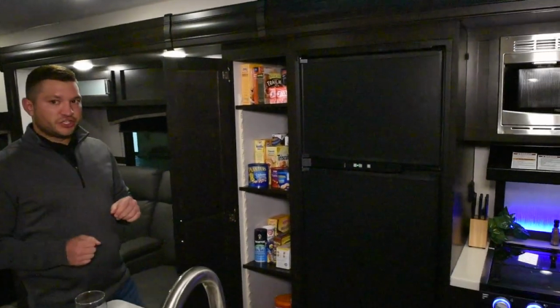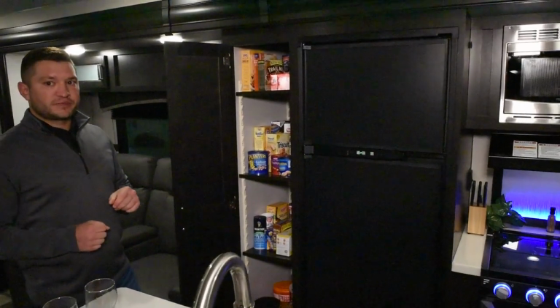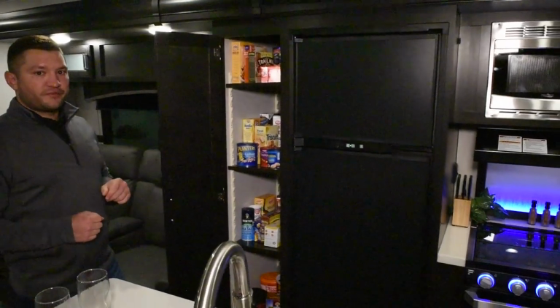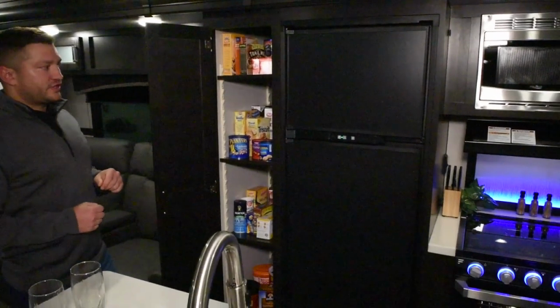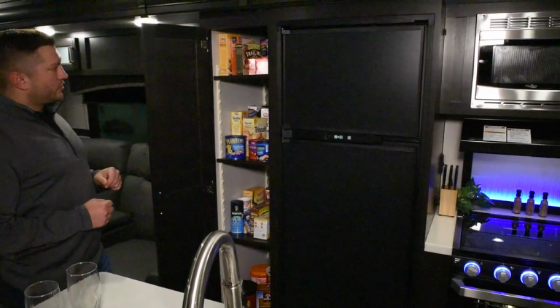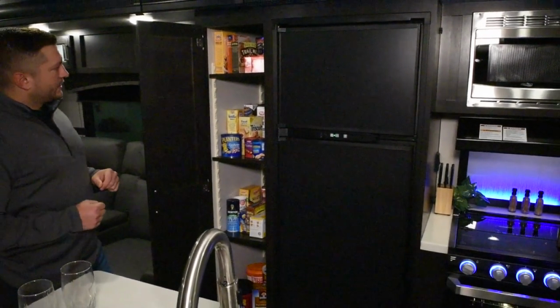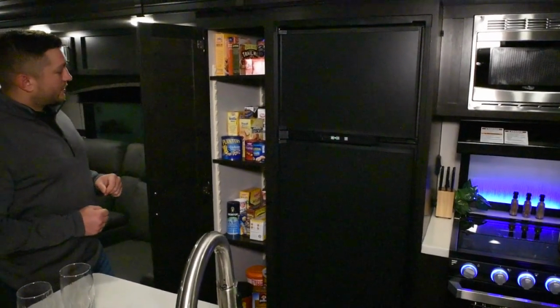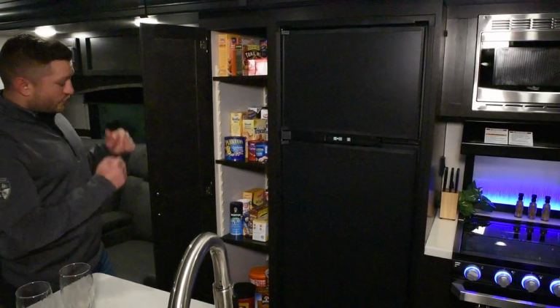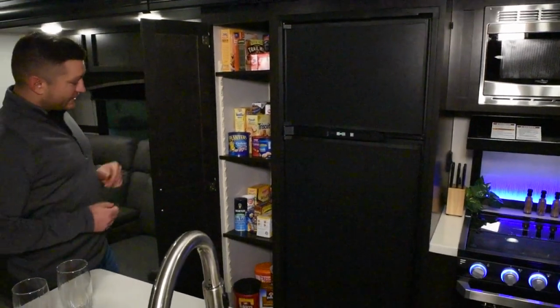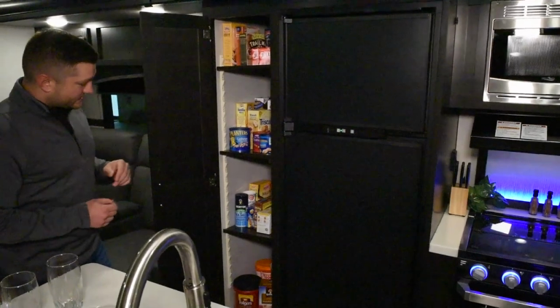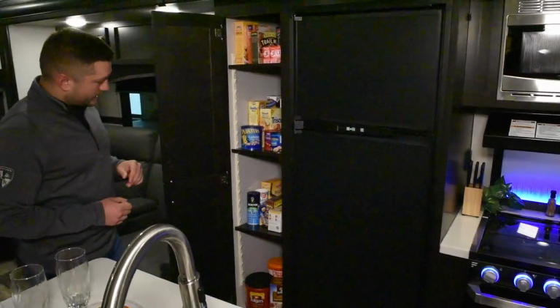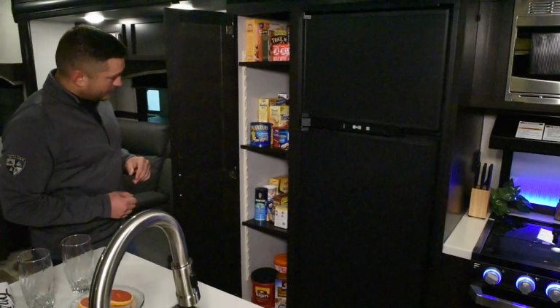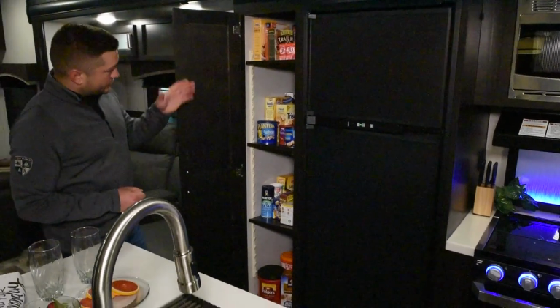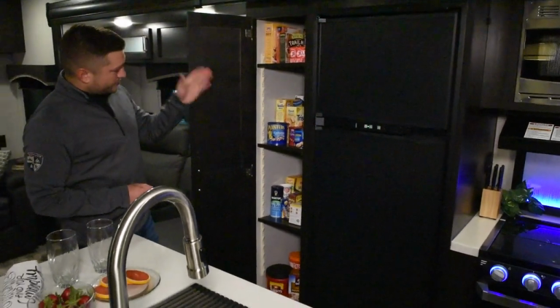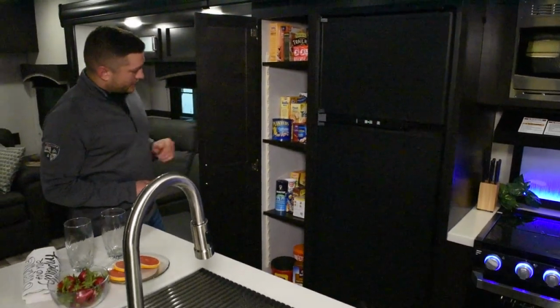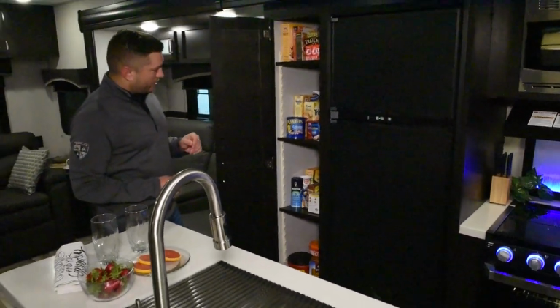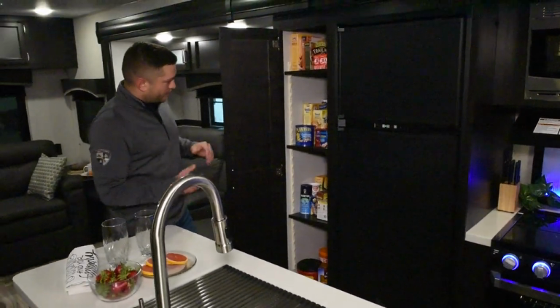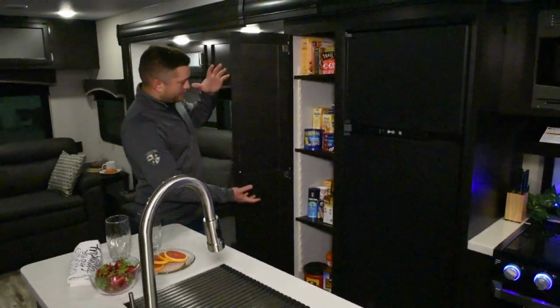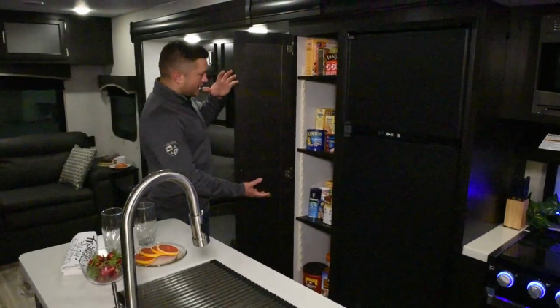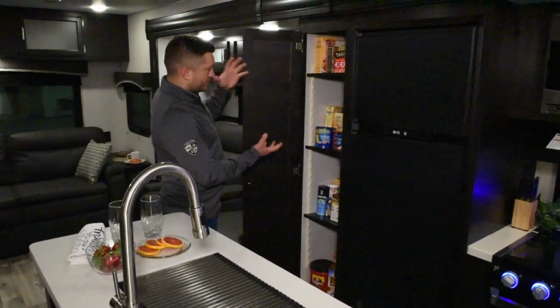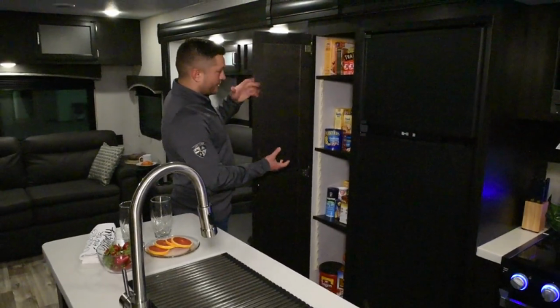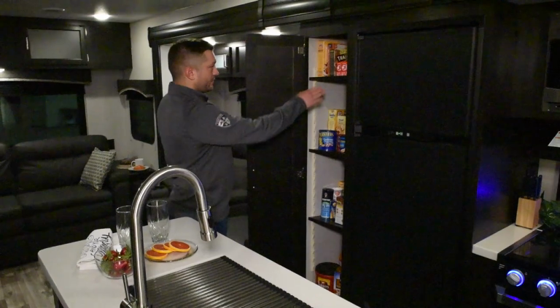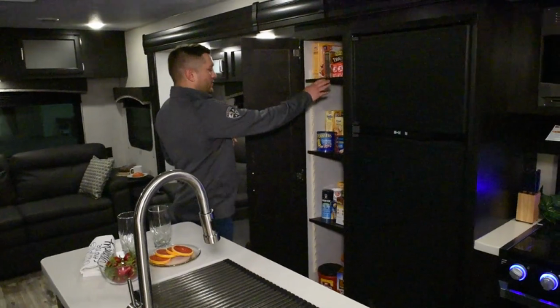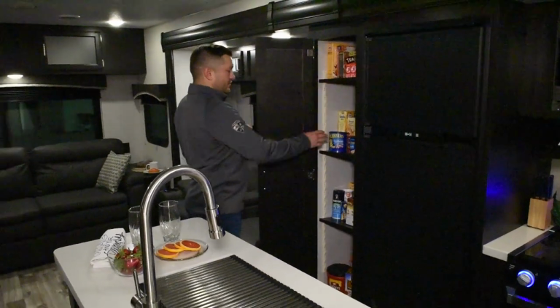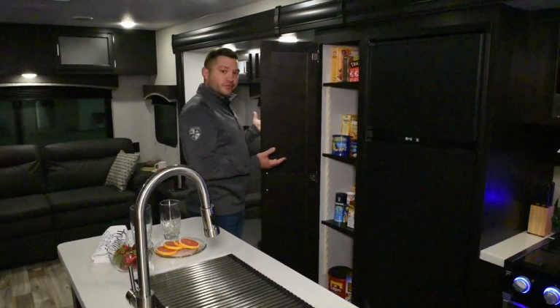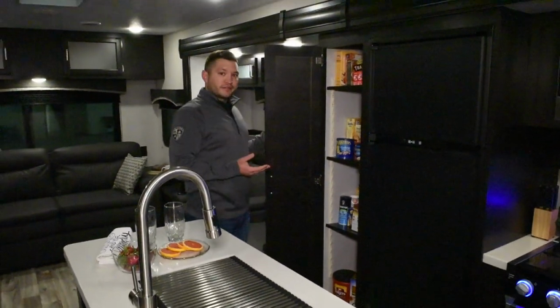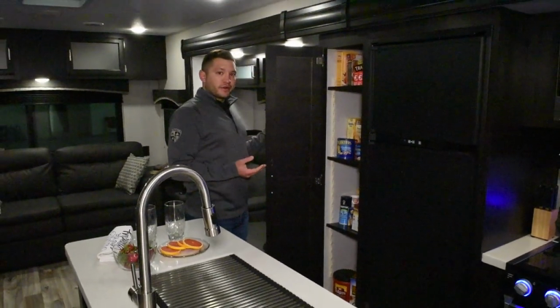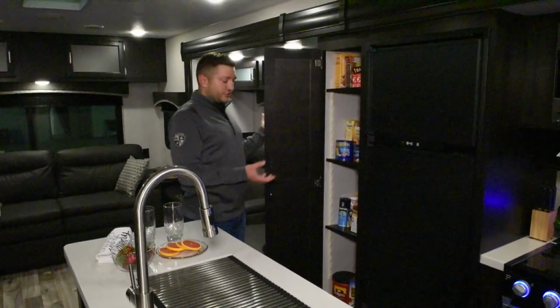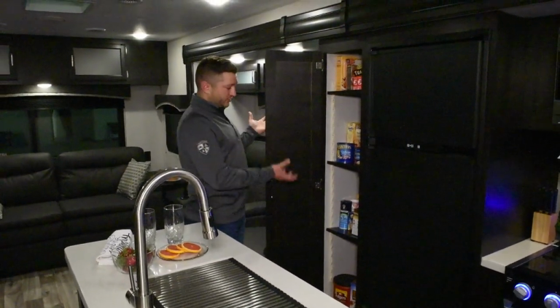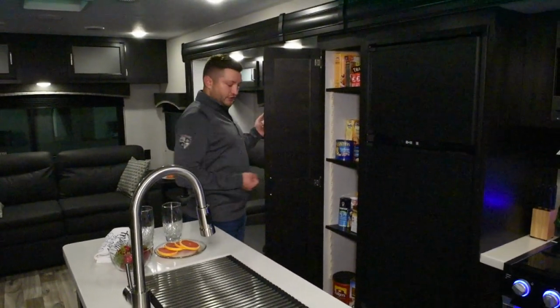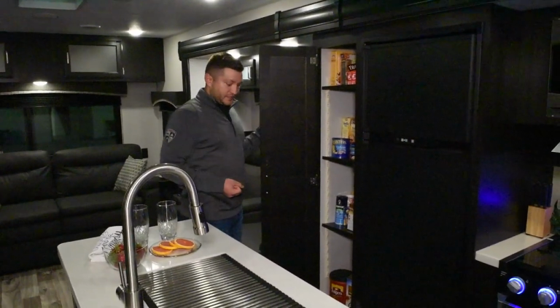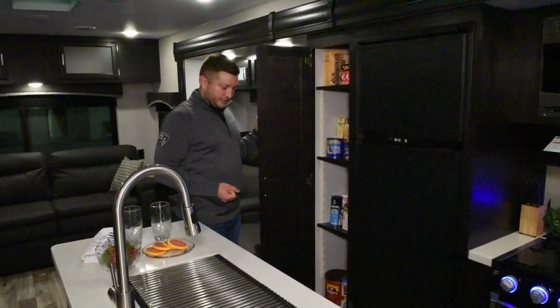Massive adjustable shelf pantry storage. We've got this loaded up for the things that we want in here. If we have any bigger boxes or anything we want to put in here, you have these shelves which are 100% adjustable to fit your specific needs.